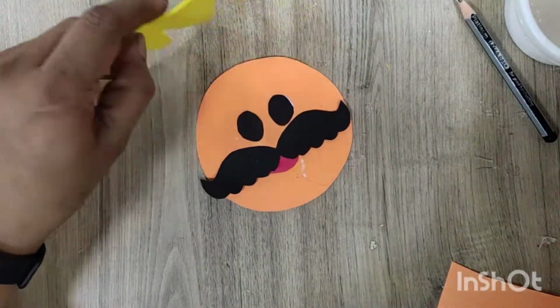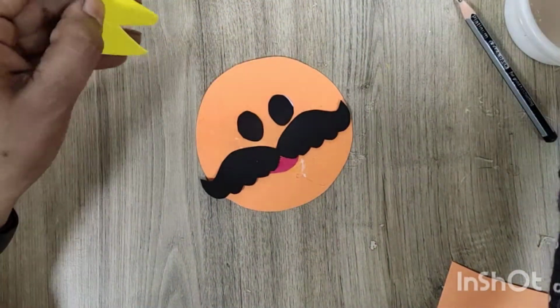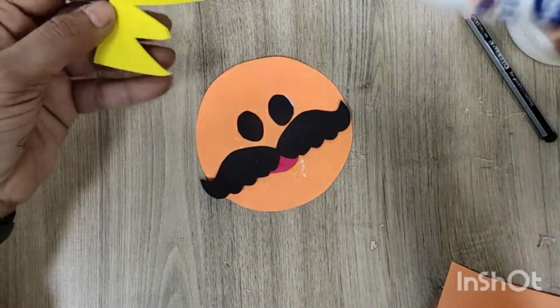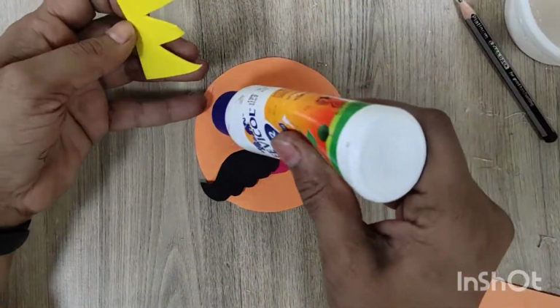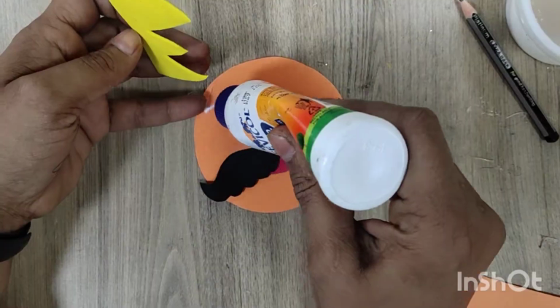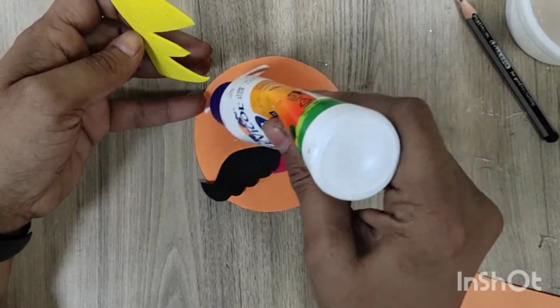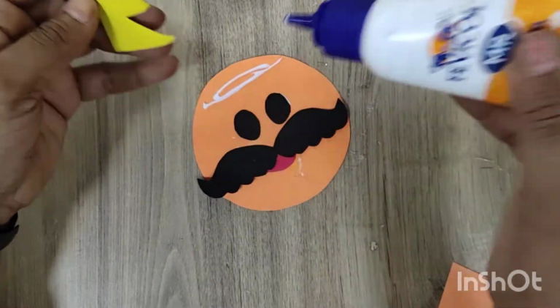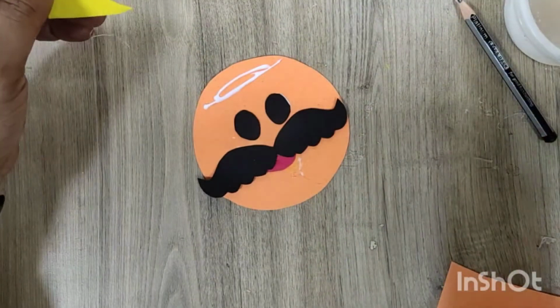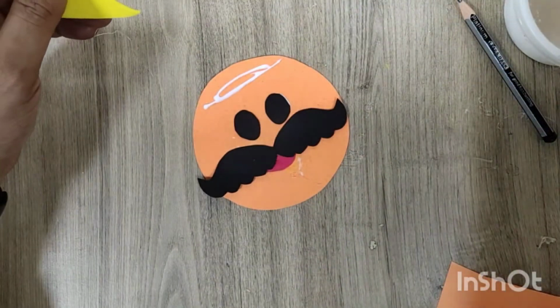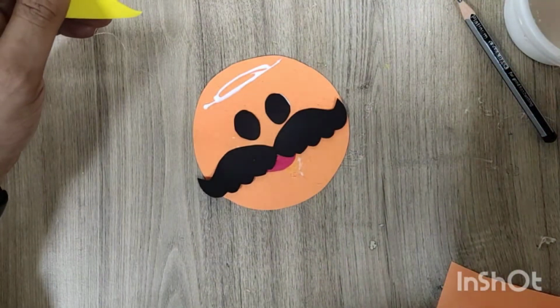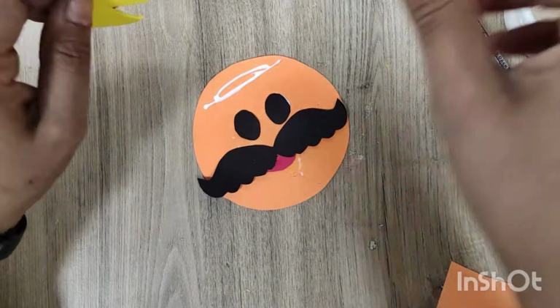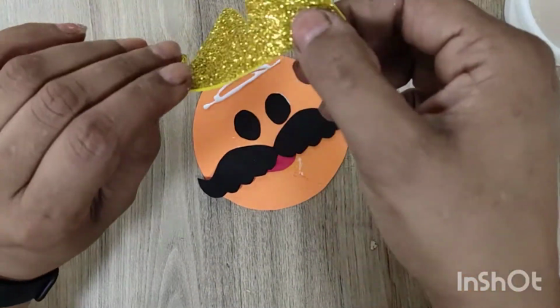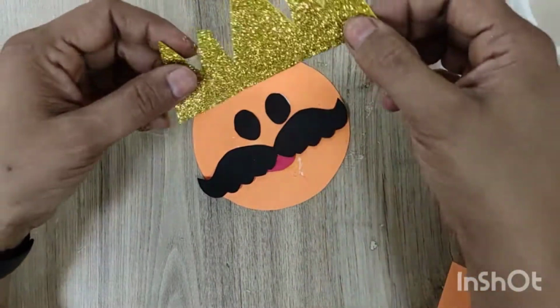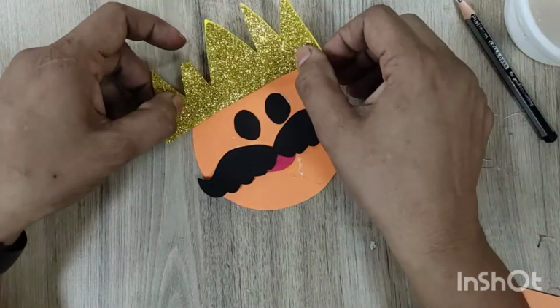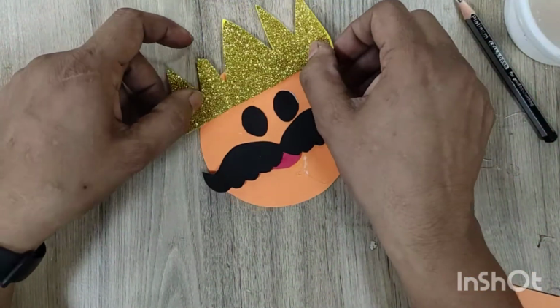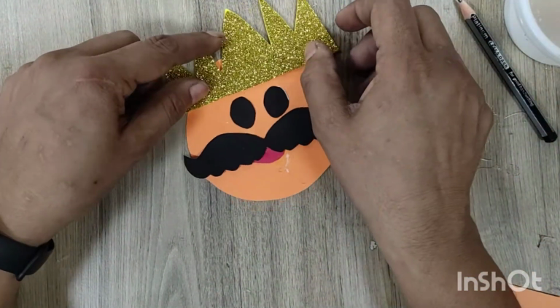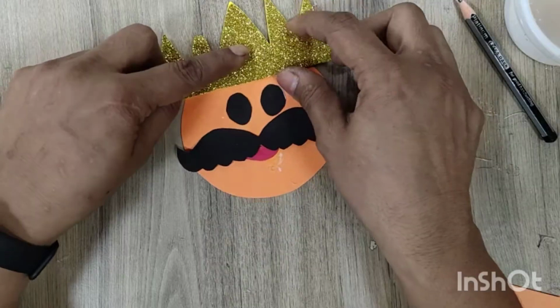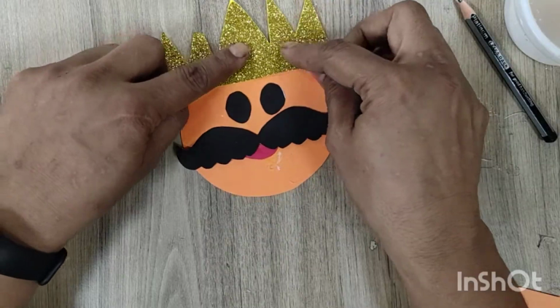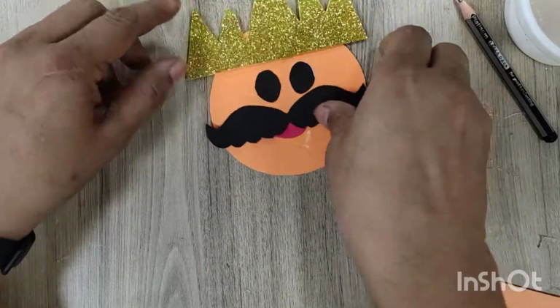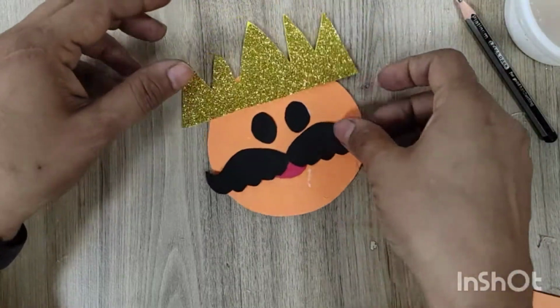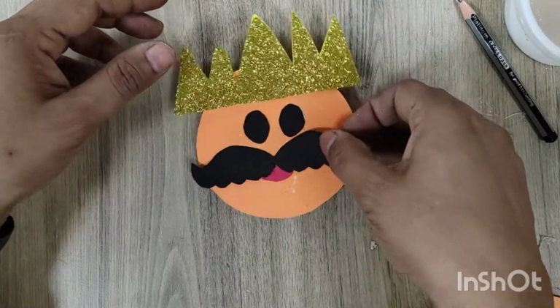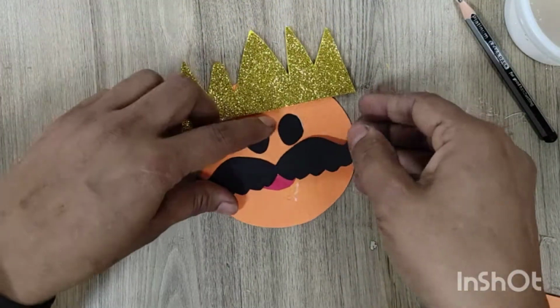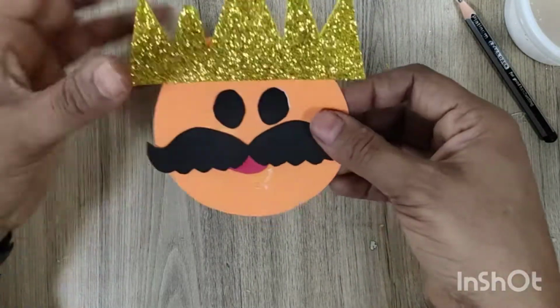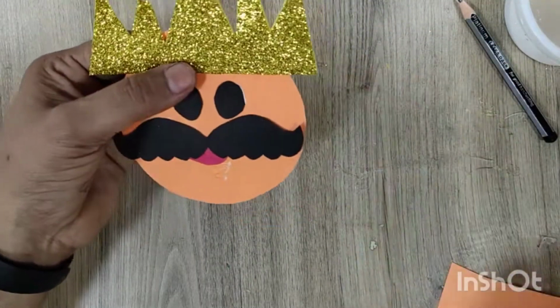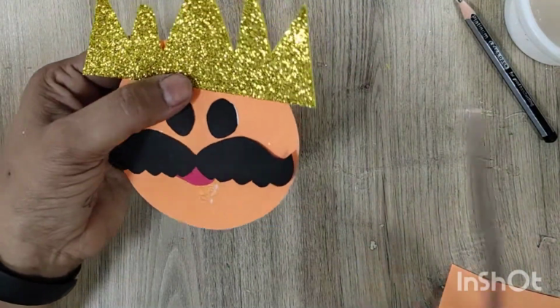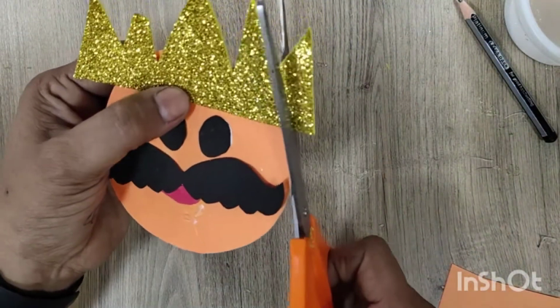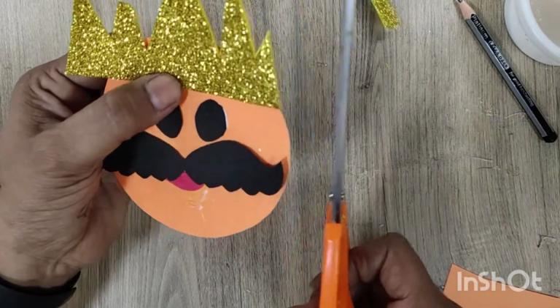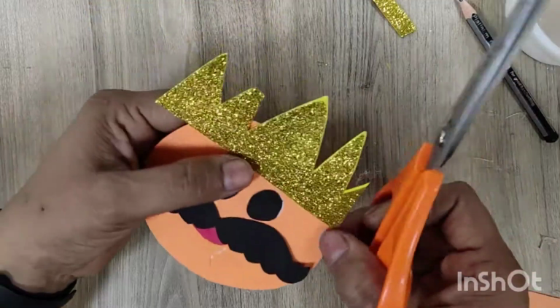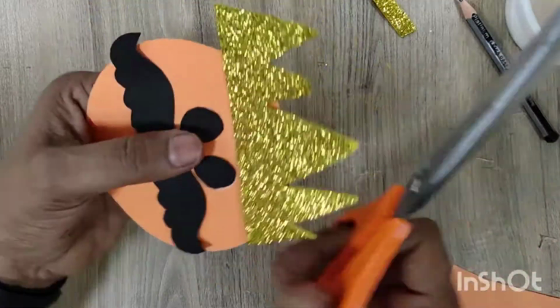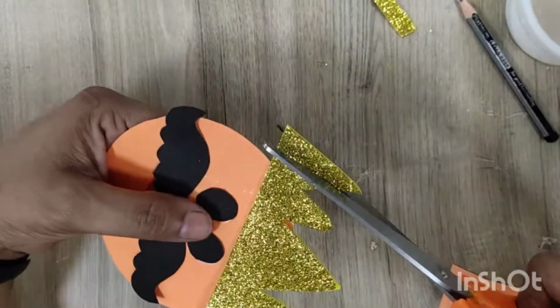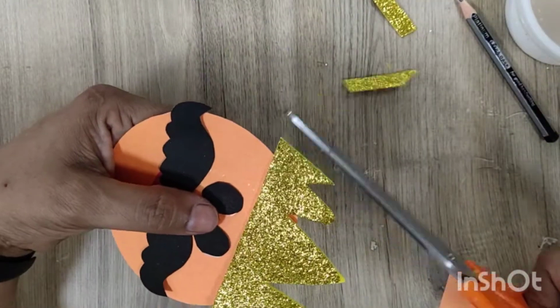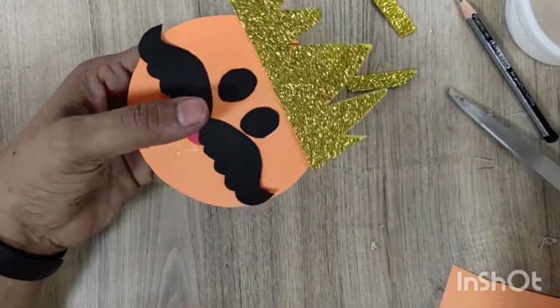Here you can place the crown. You can decorate the crown yourself — you can paste buttons, you can paste lace on it, or you can use any other different color for the crown.